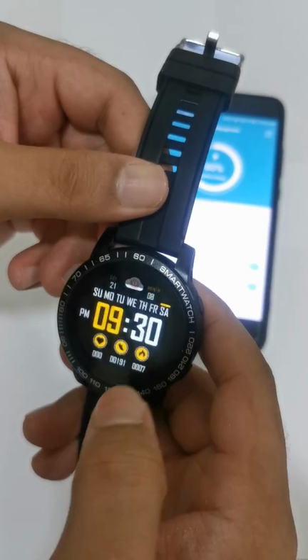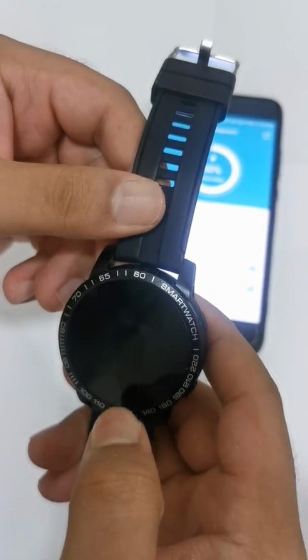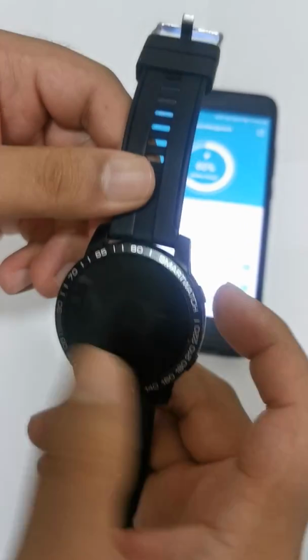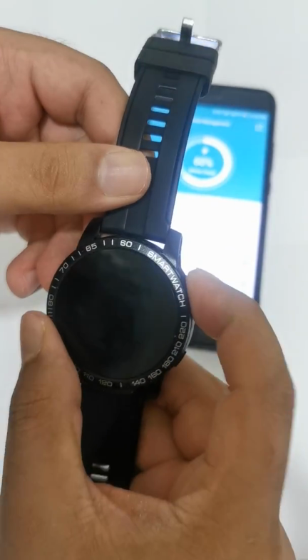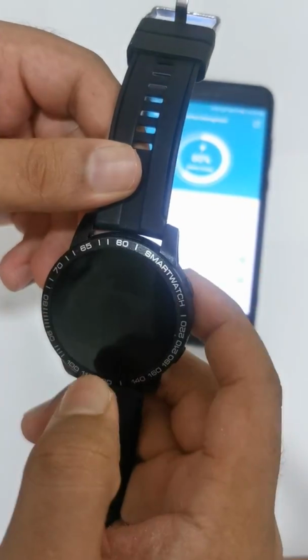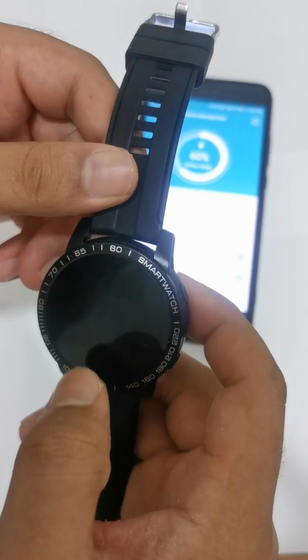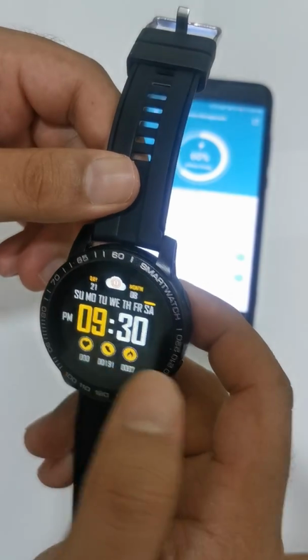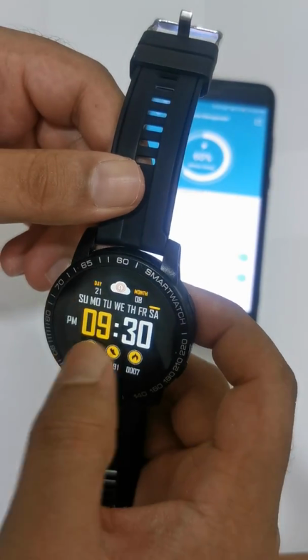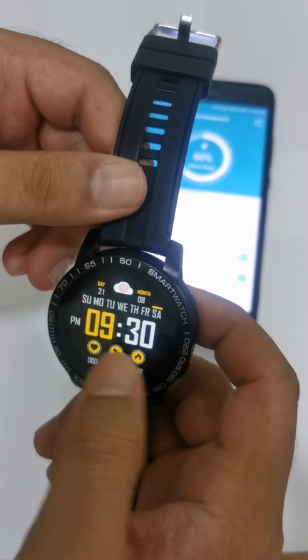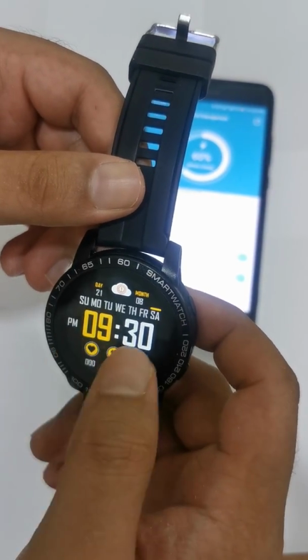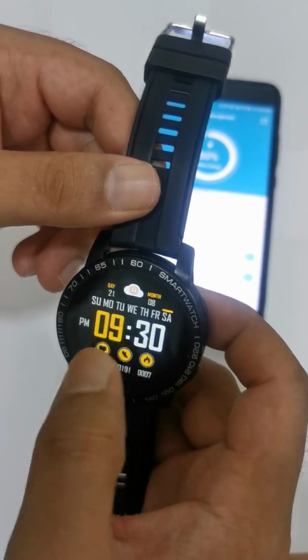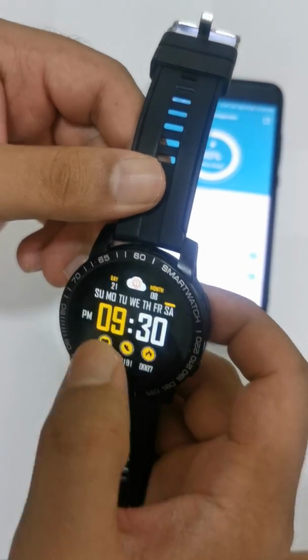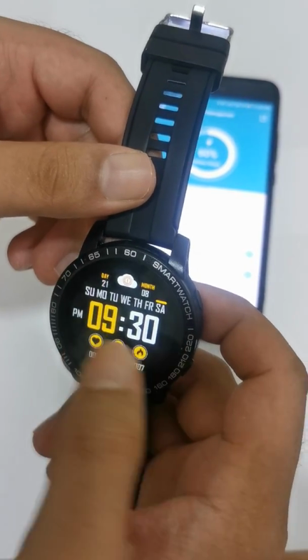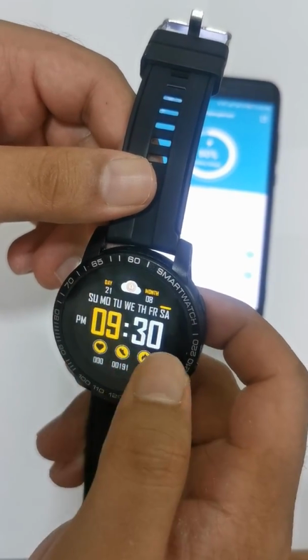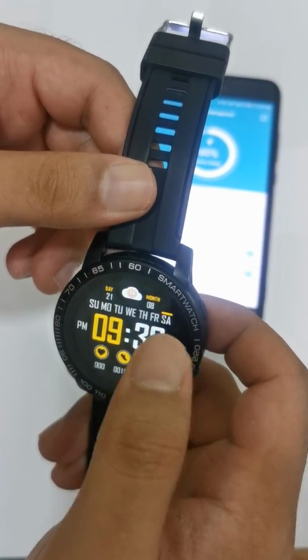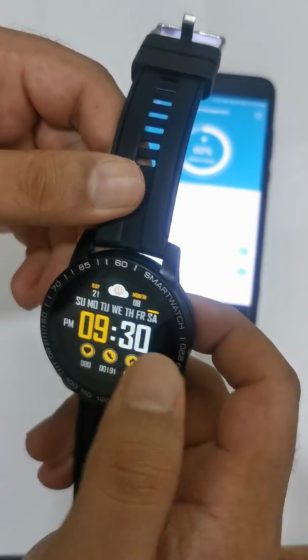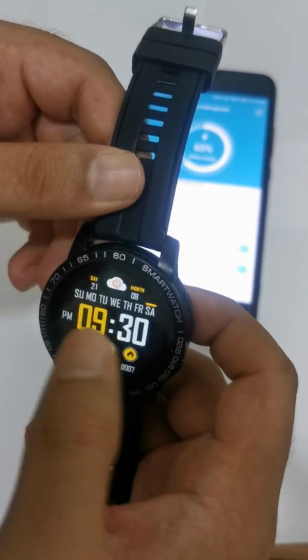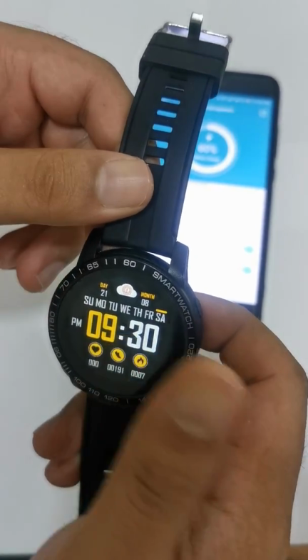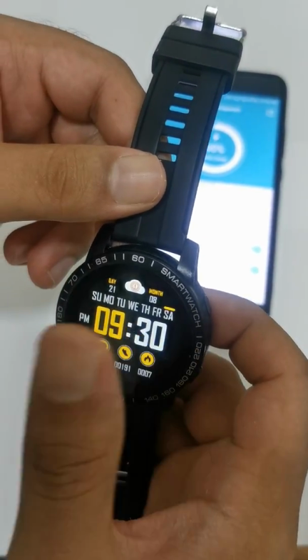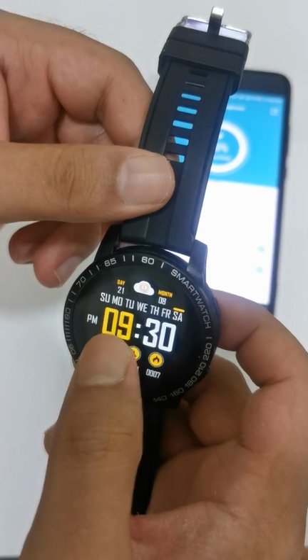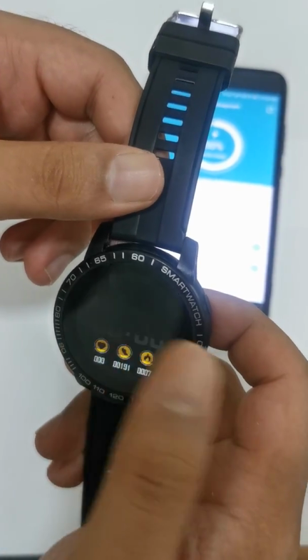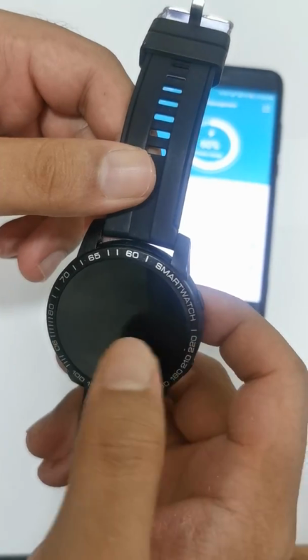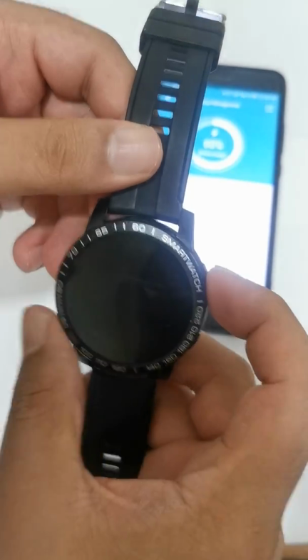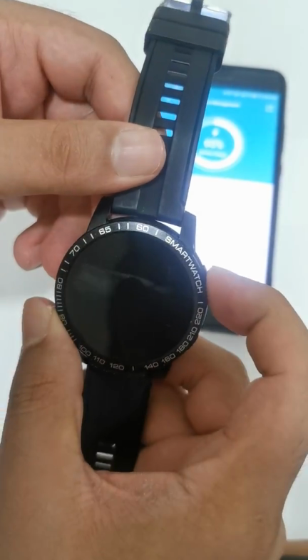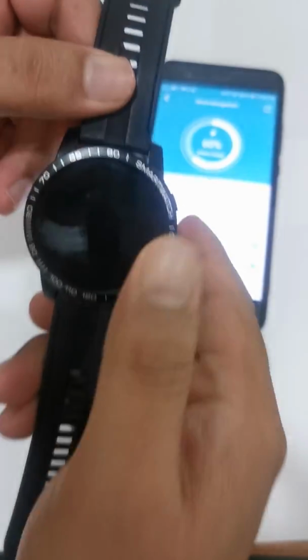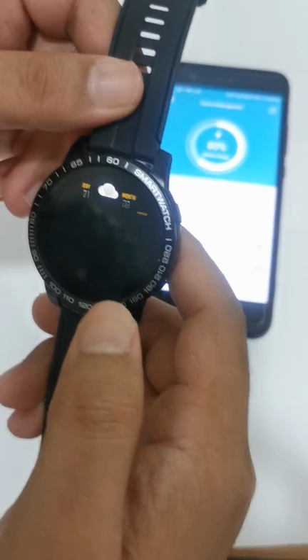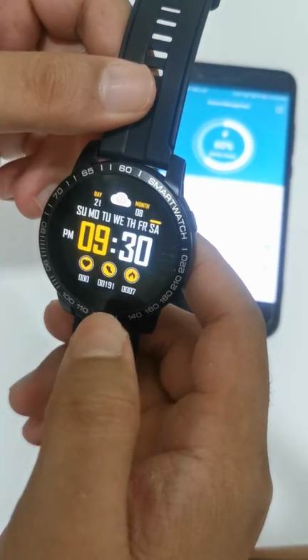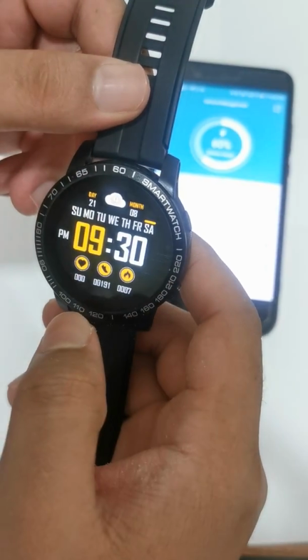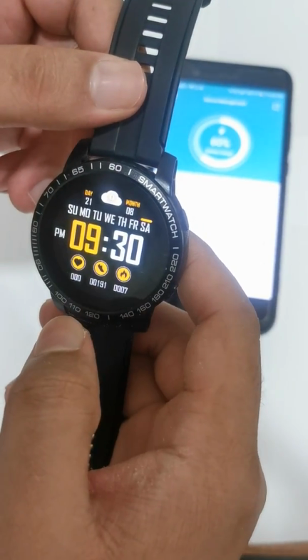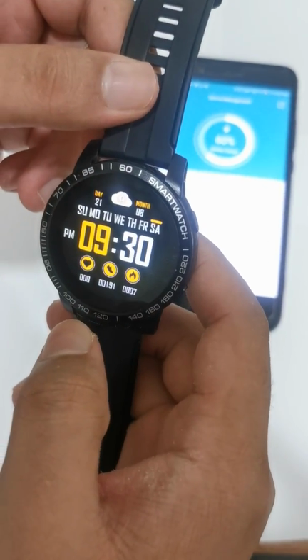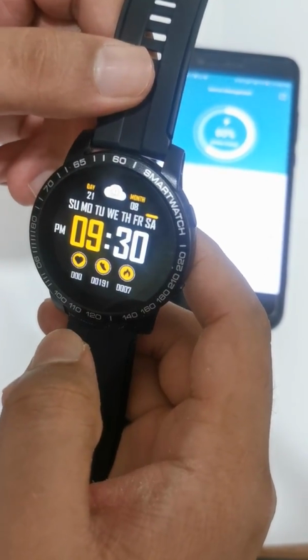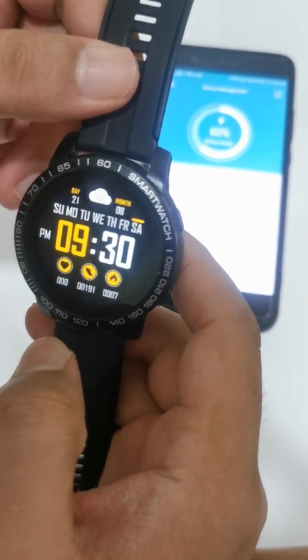You can see that it has connected to the watch, and the date and time are already set because it is connected via Bluetooth and via the app to the mobile phone.